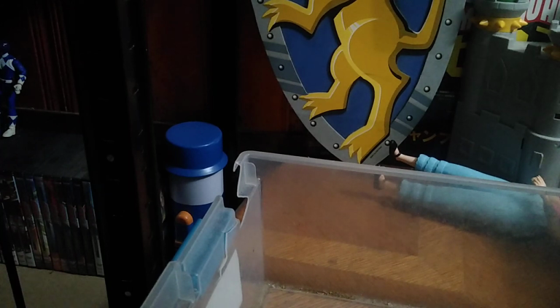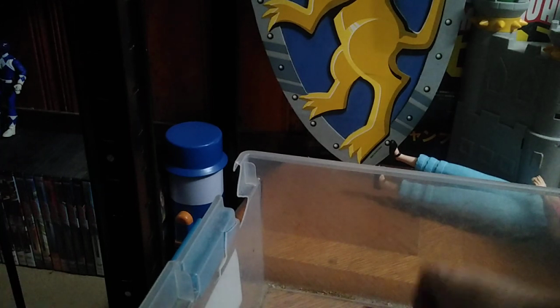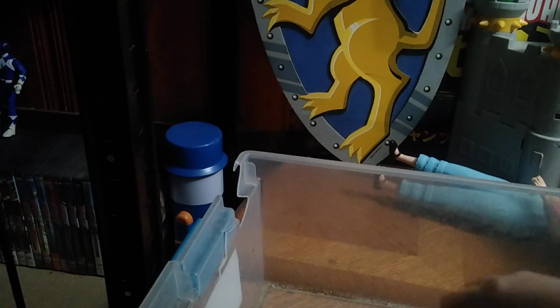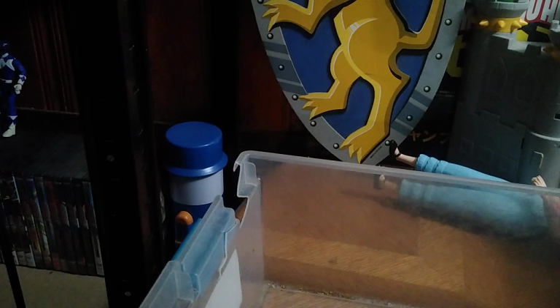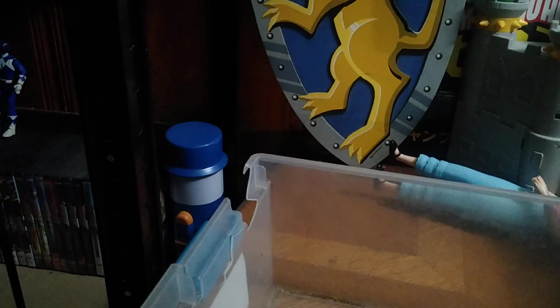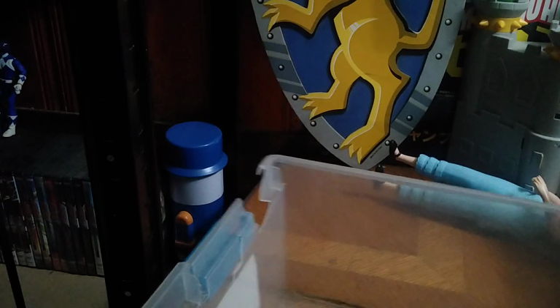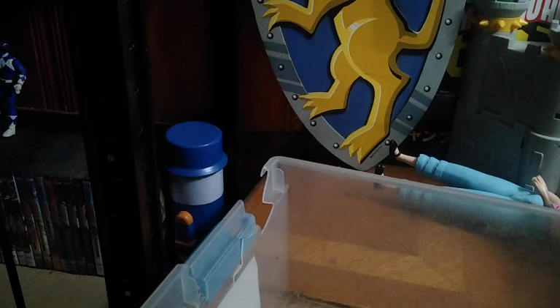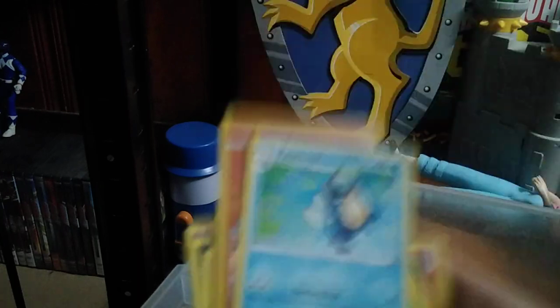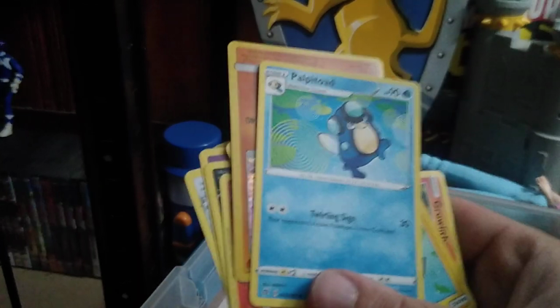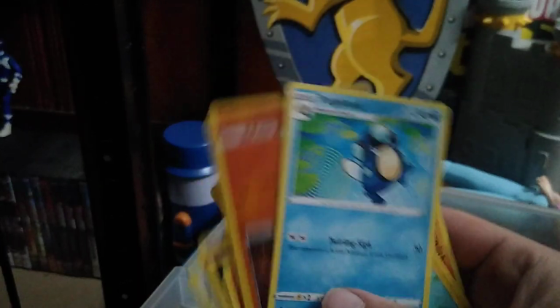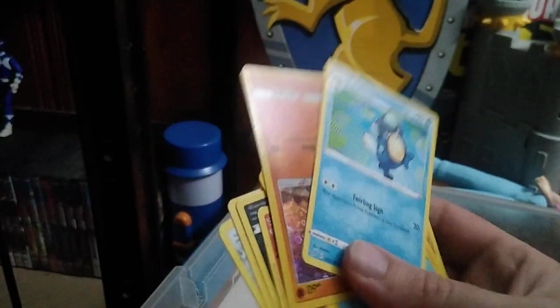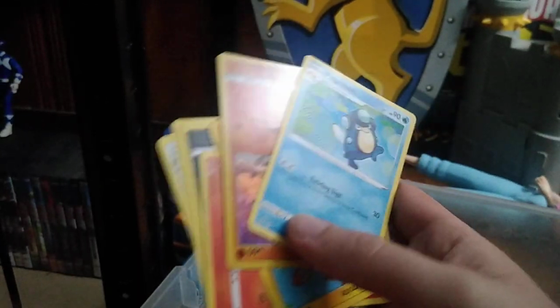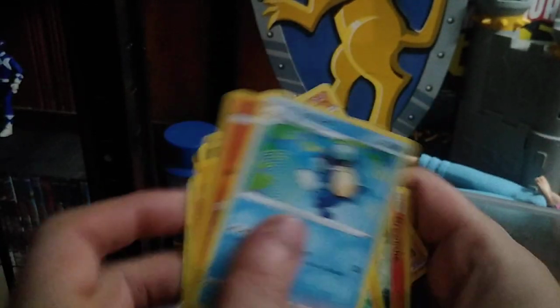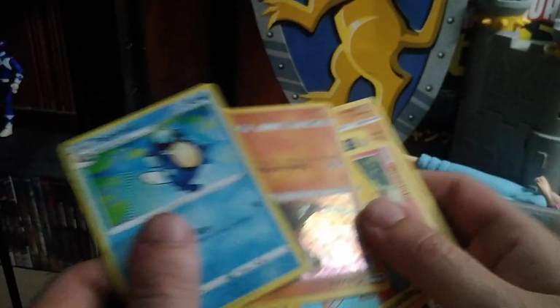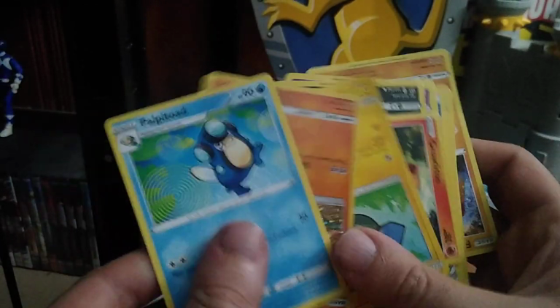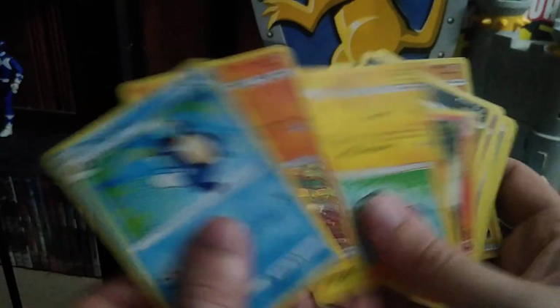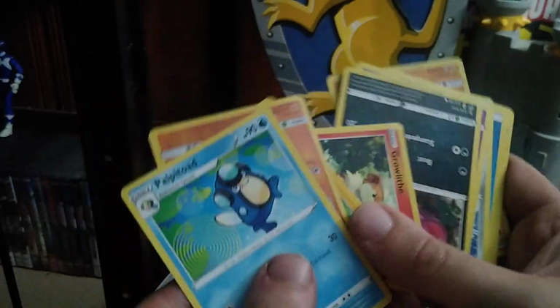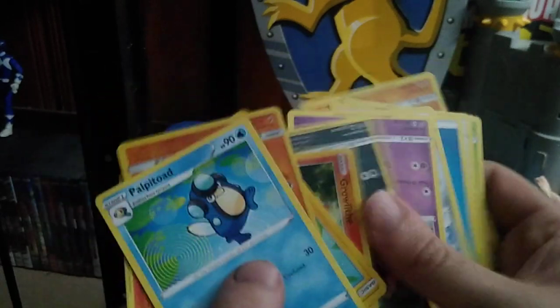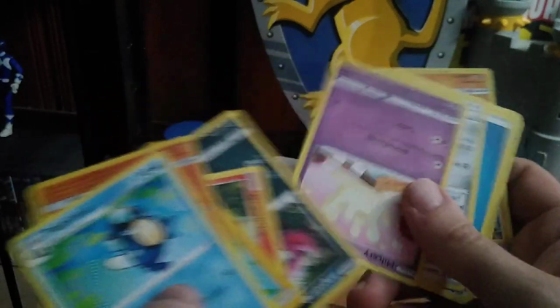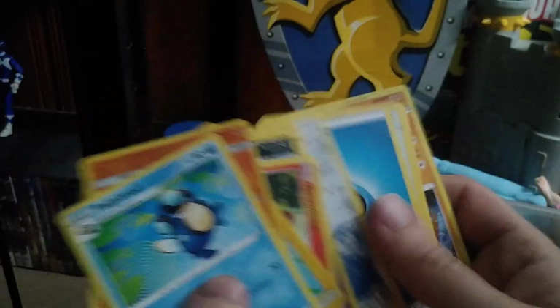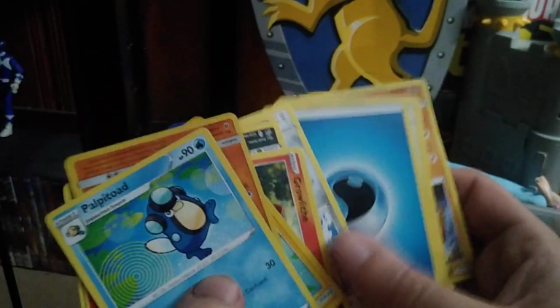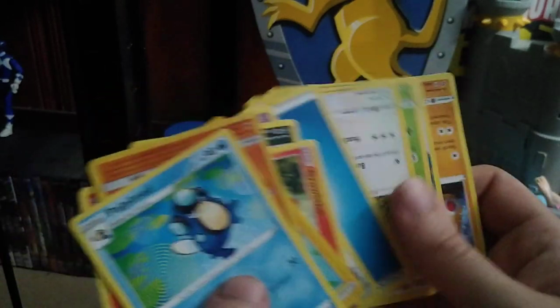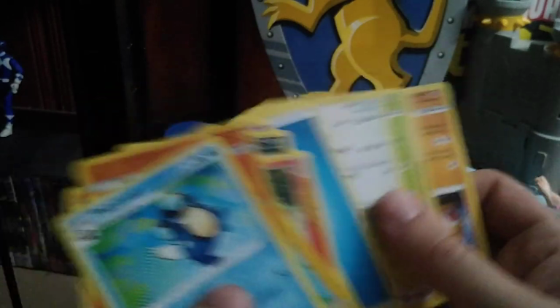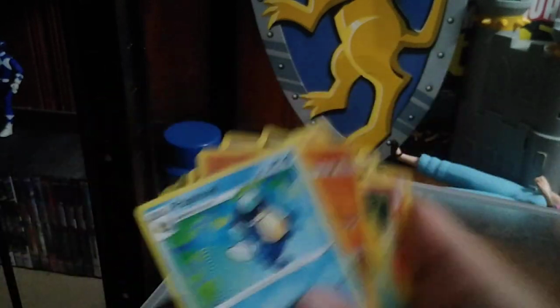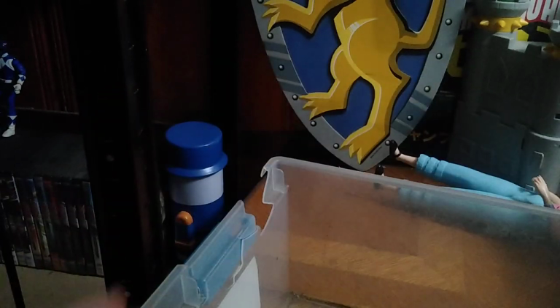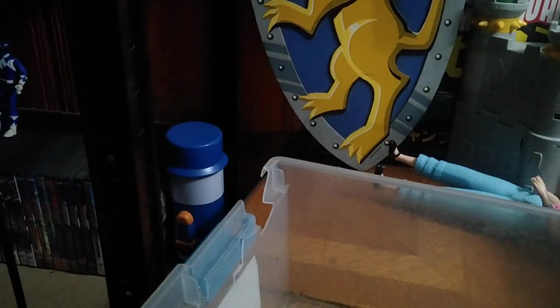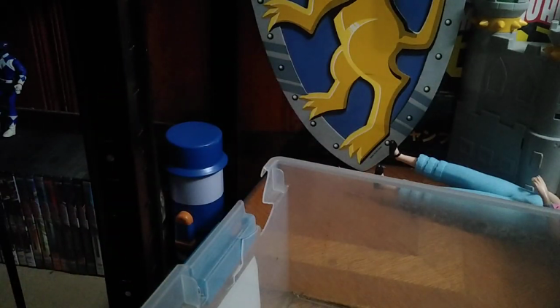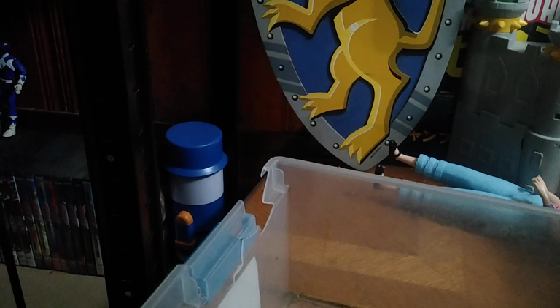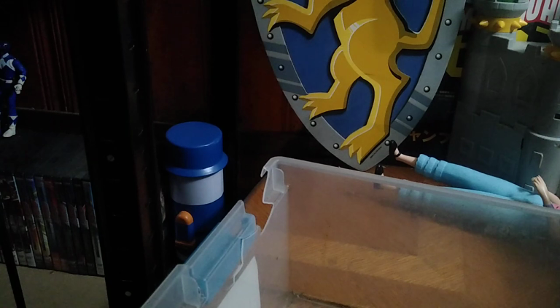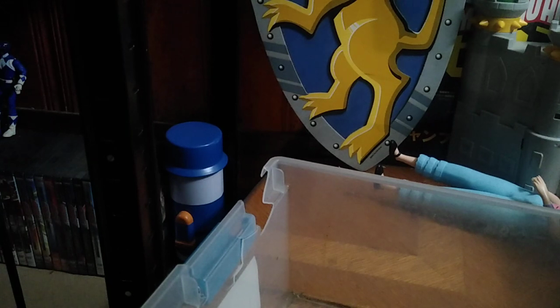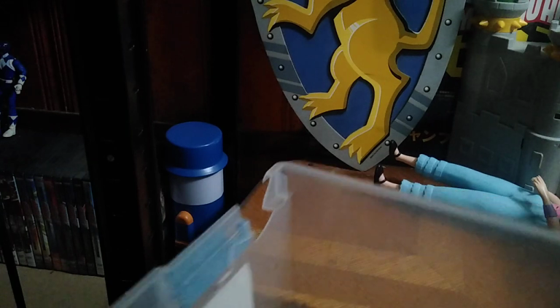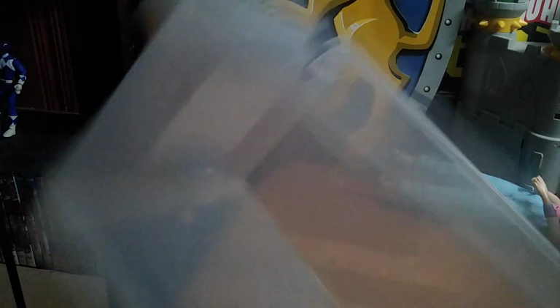Next in this bin we have a bunch of Pokémon cards — I don't think I'll be reviewing these, they'll just go in my Pokémon card collection which I'm starting up. I did find some free Pokémon cards.